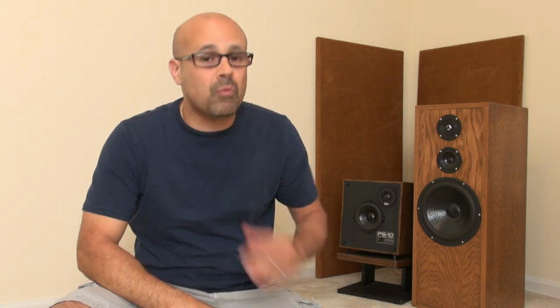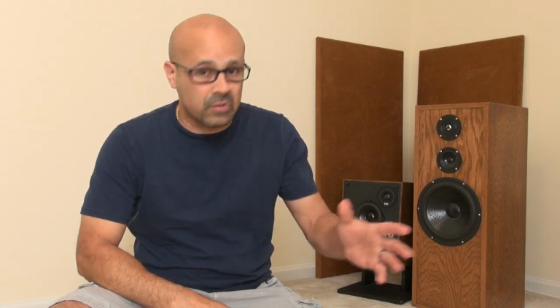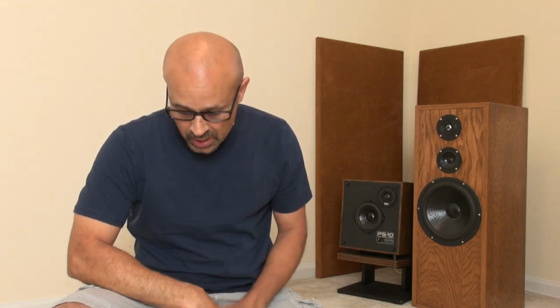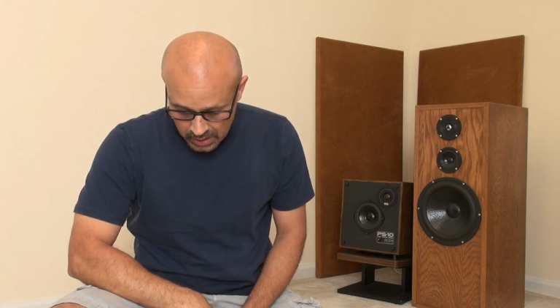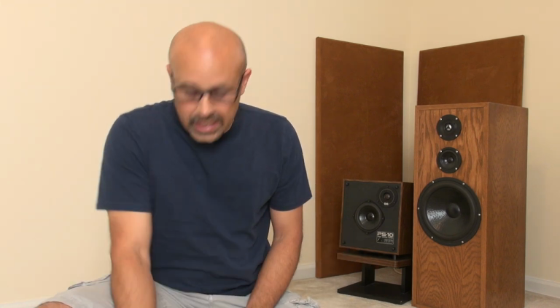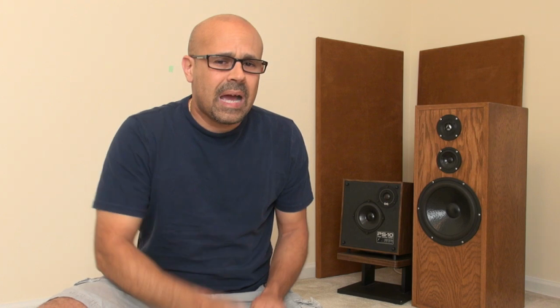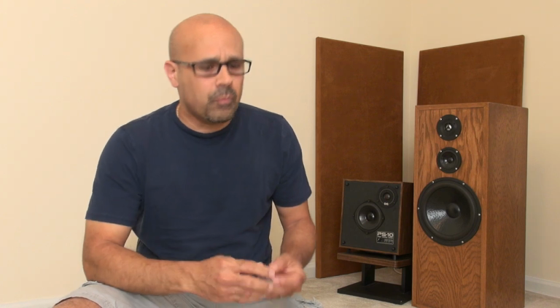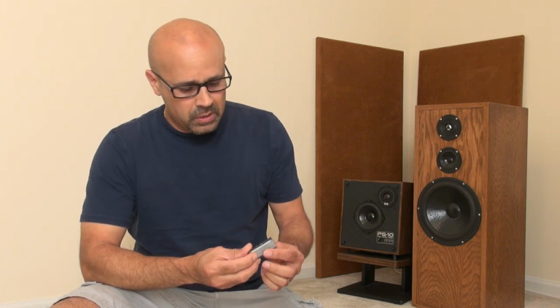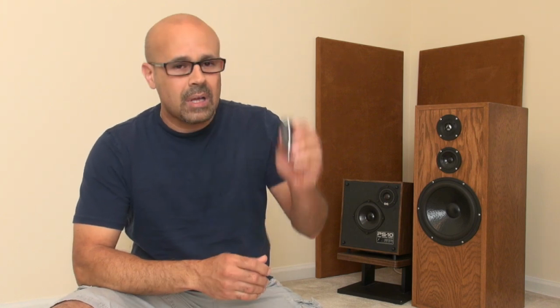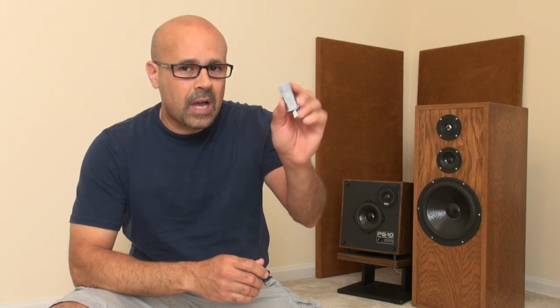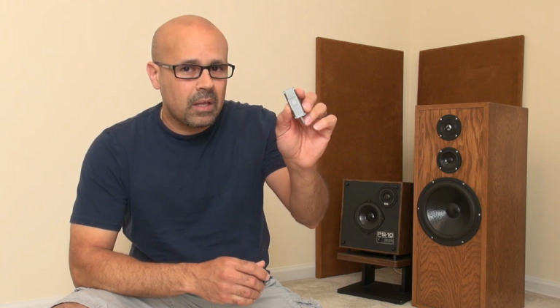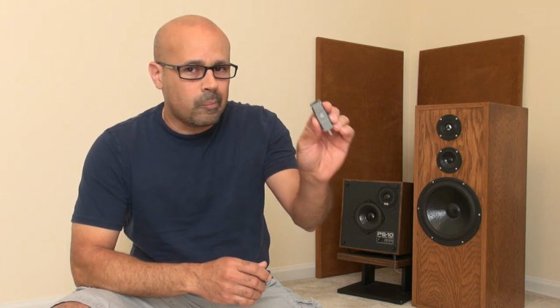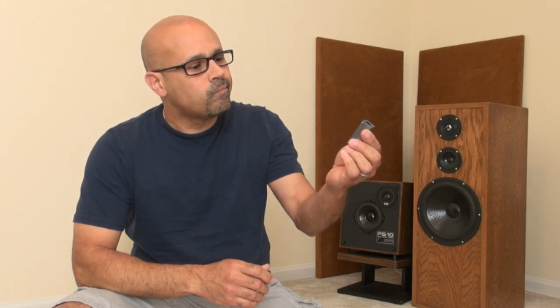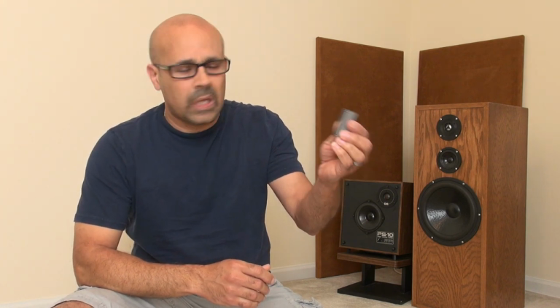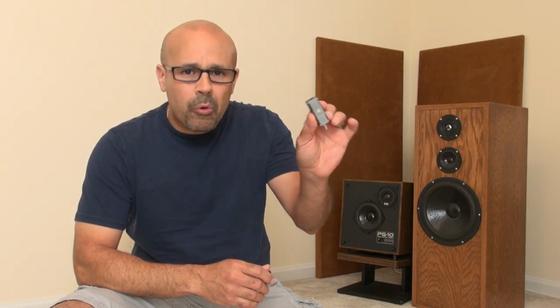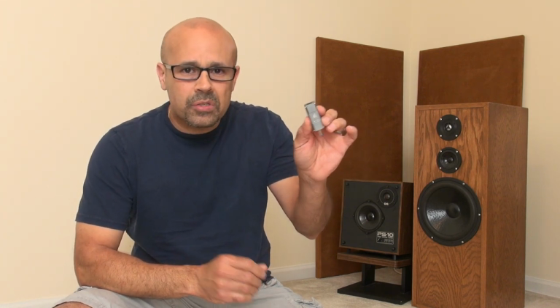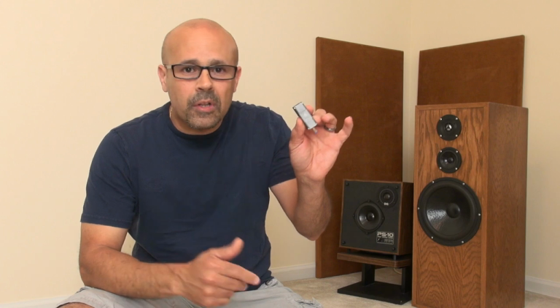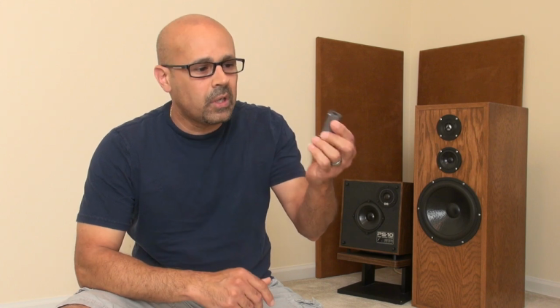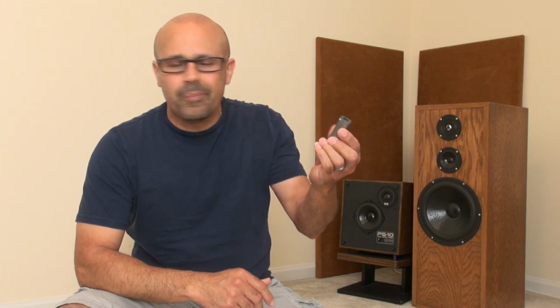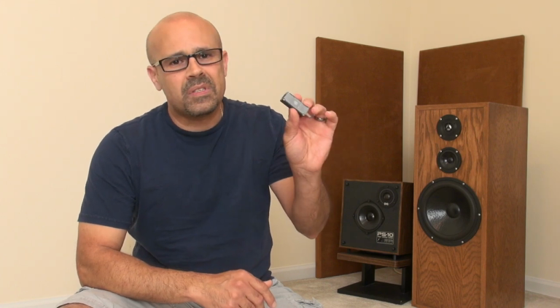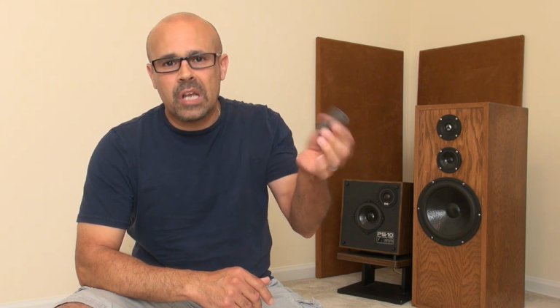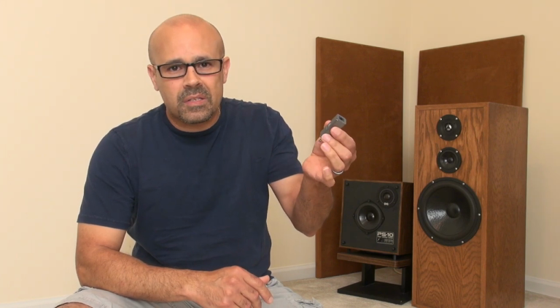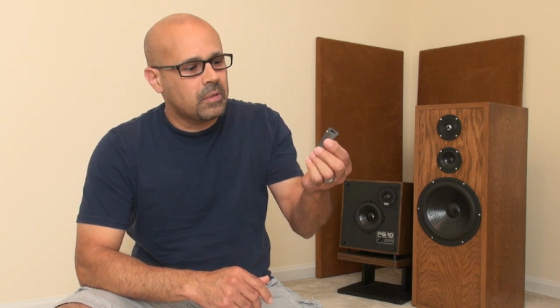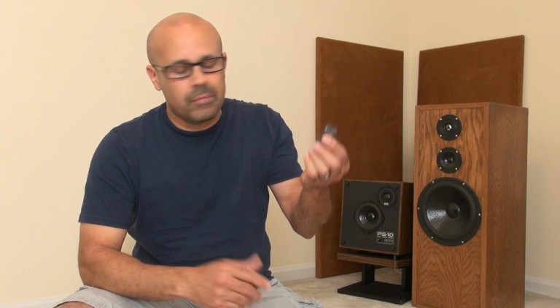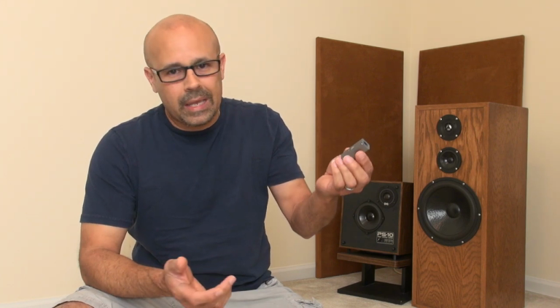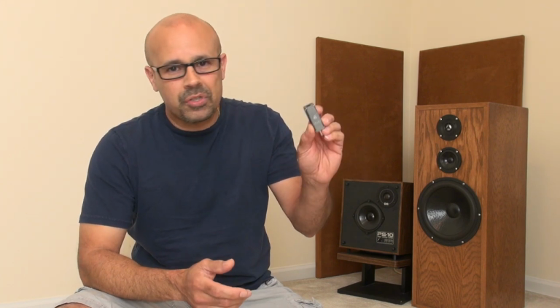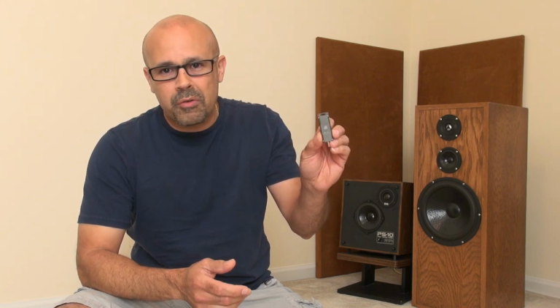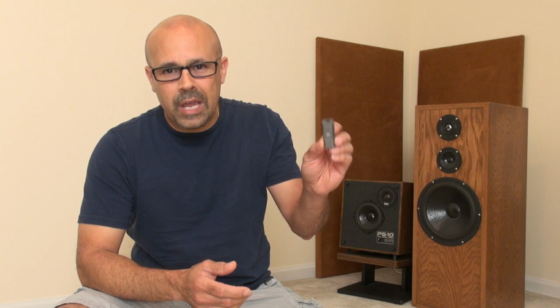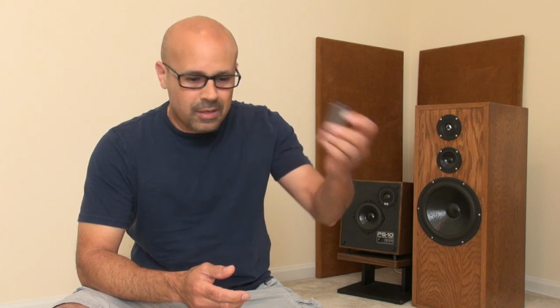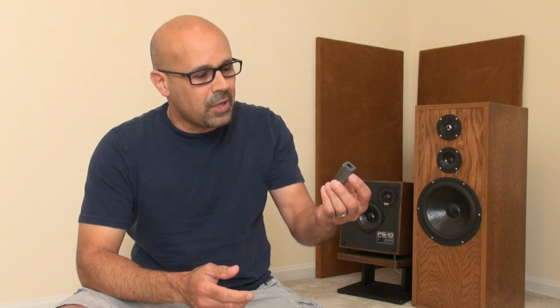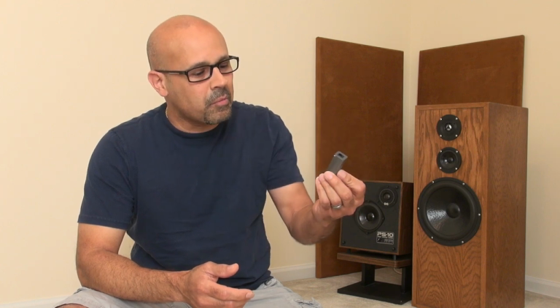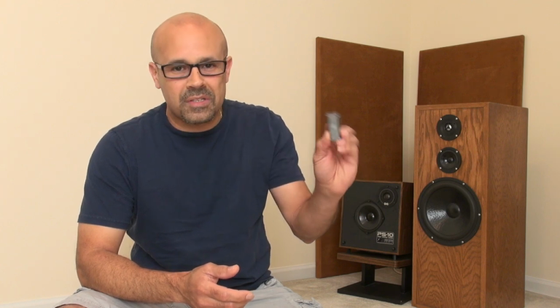I am also running an iFi power conditioner — a filter. This is really not necessary. I was just trying to recreate the video from Kendrick Sound, but I can't really tell the difference between using it and not using it.